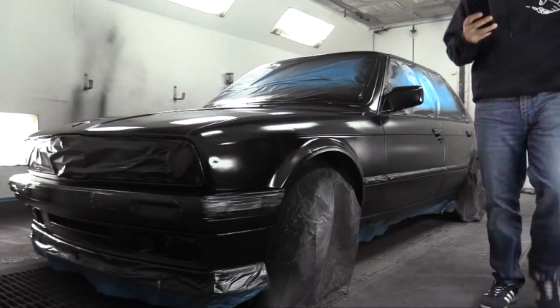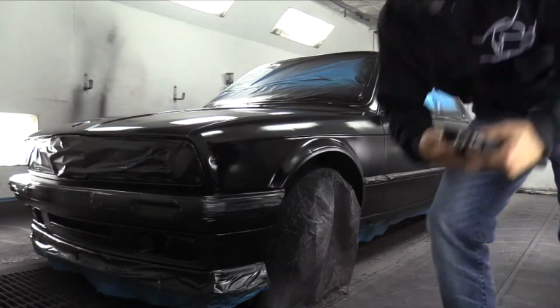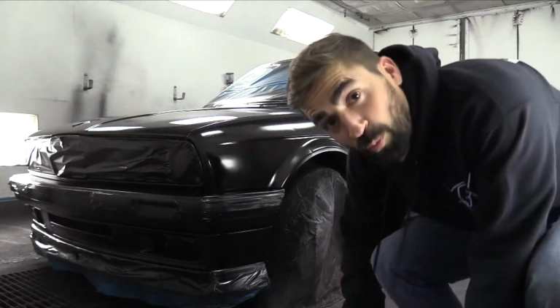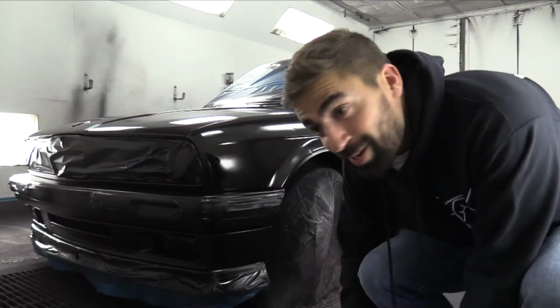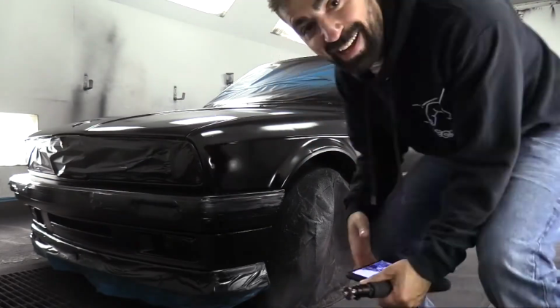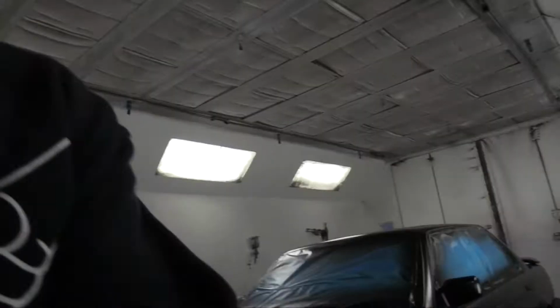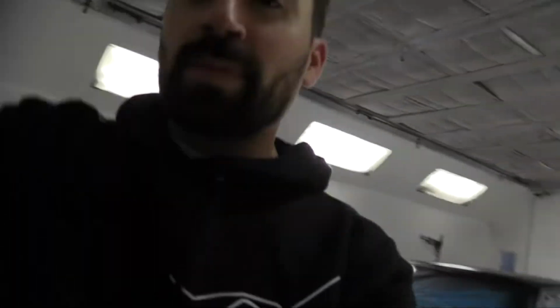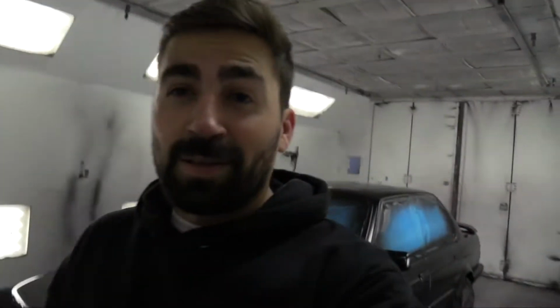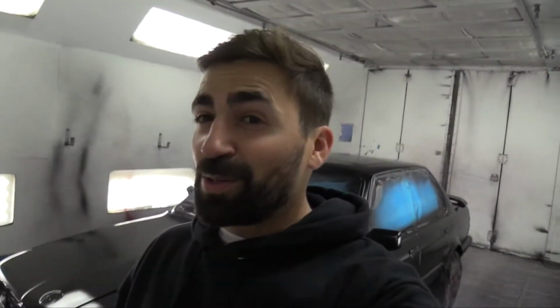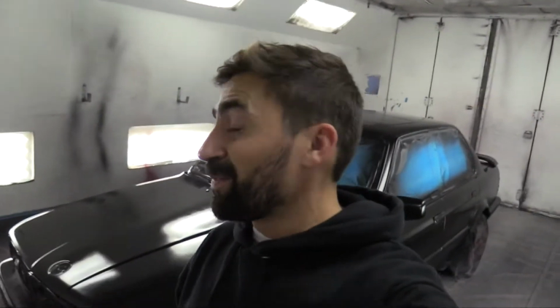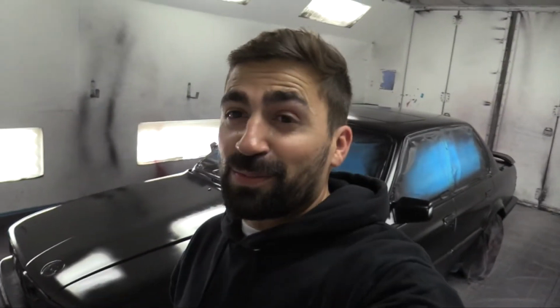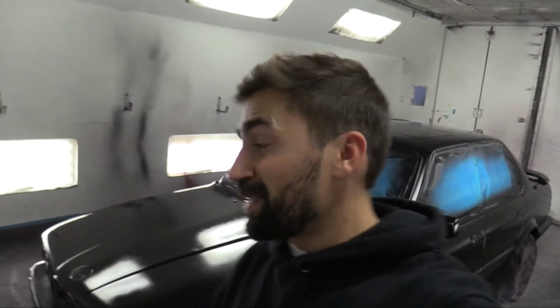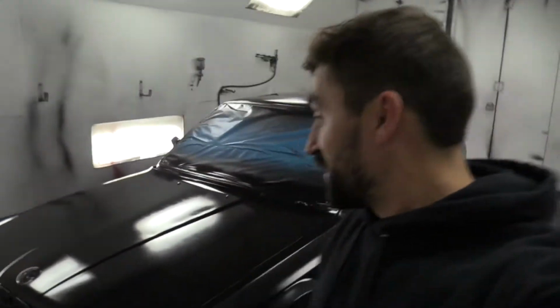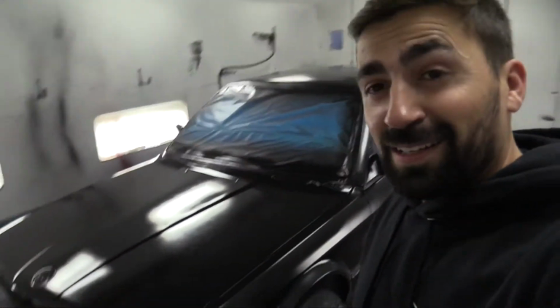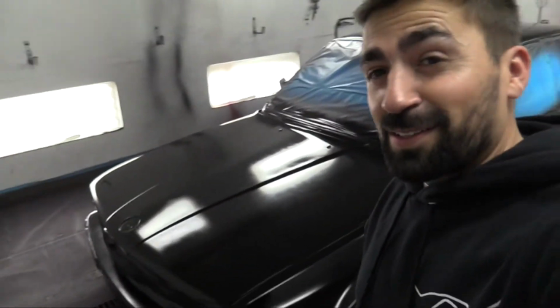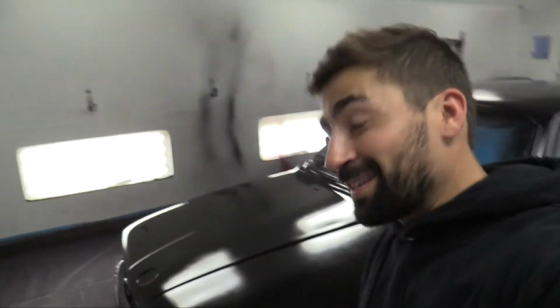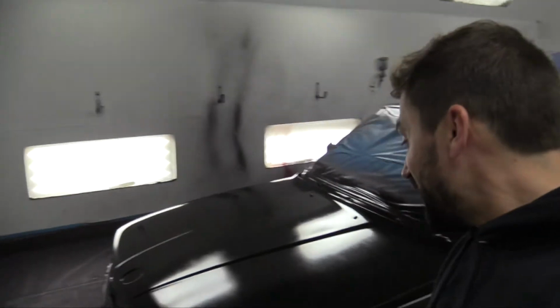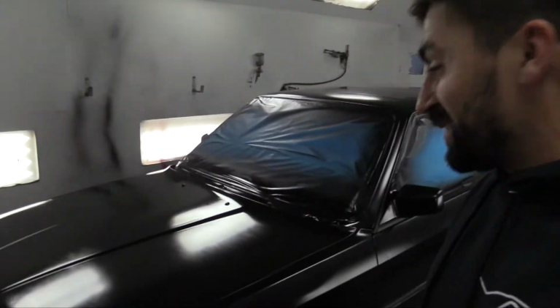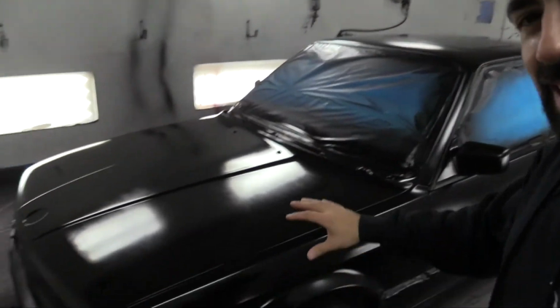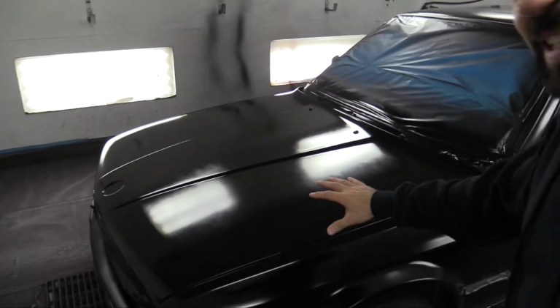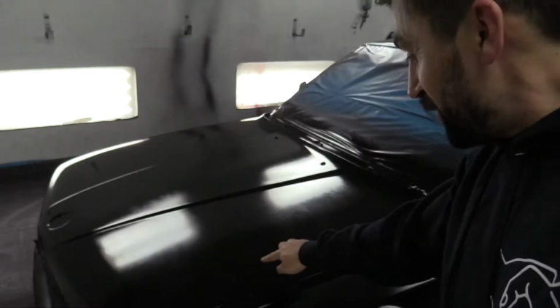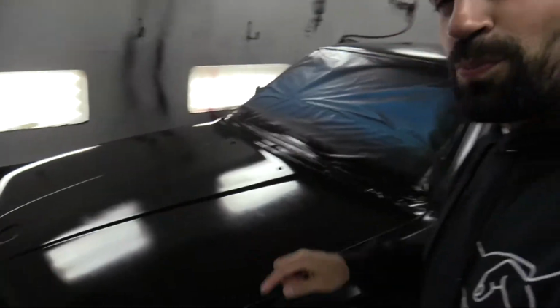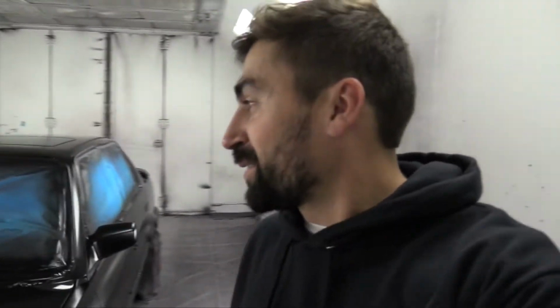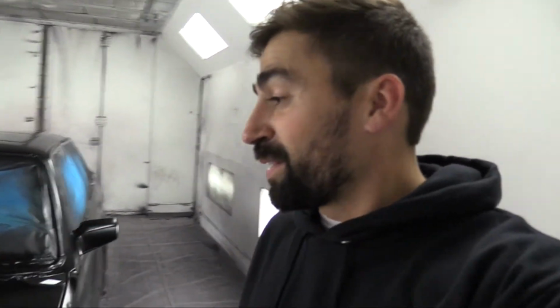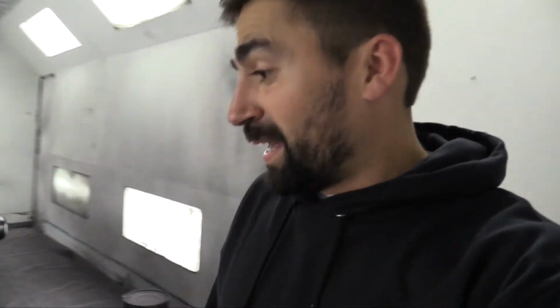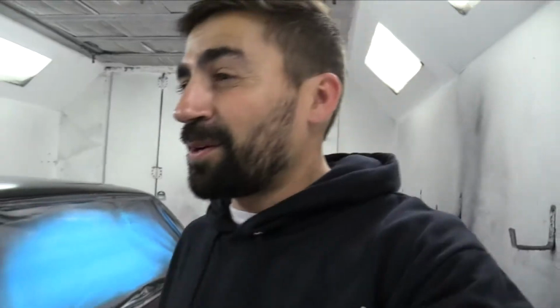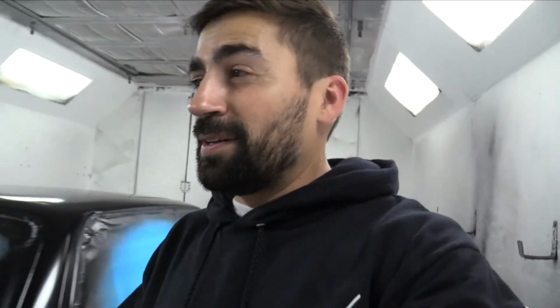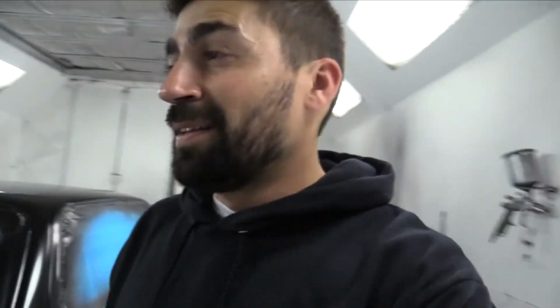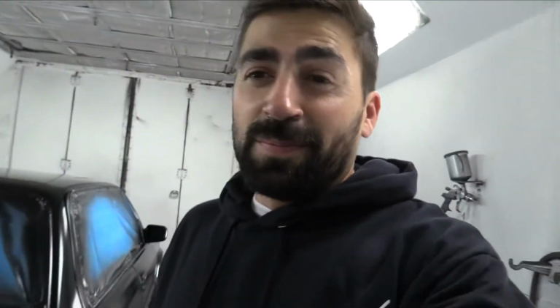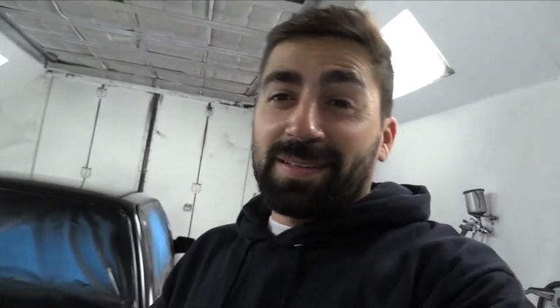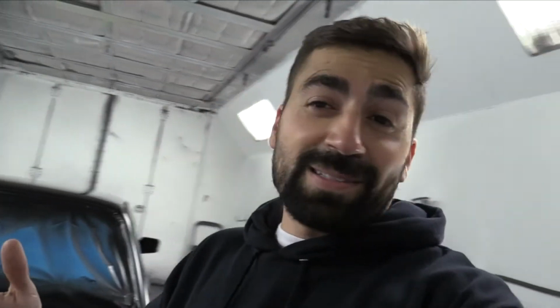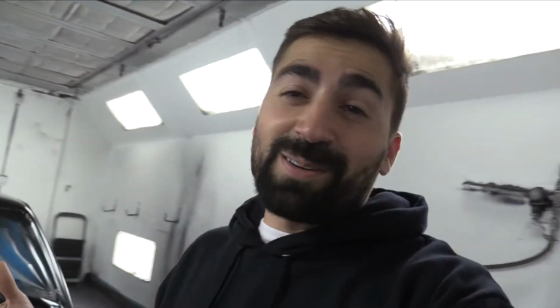So just some first impressions — looks really nice. I'm gonna touch it... nope. It's really good in black. Yeah, it's coming out great.